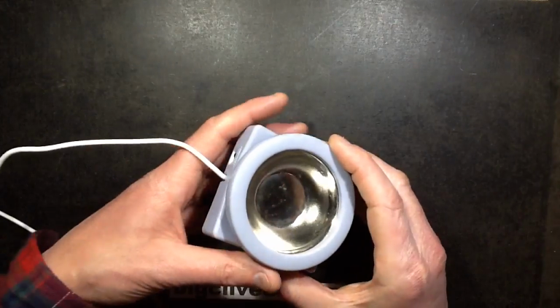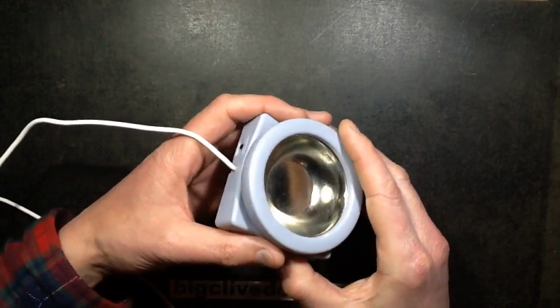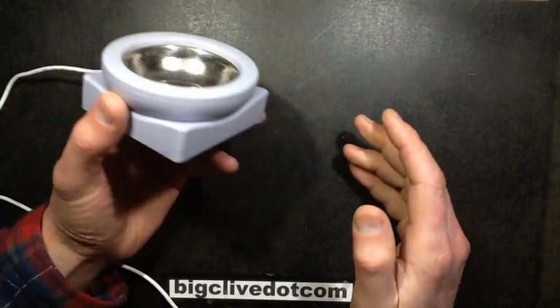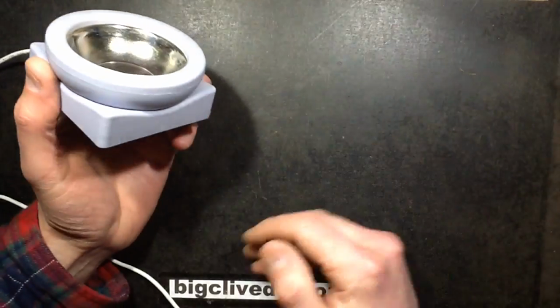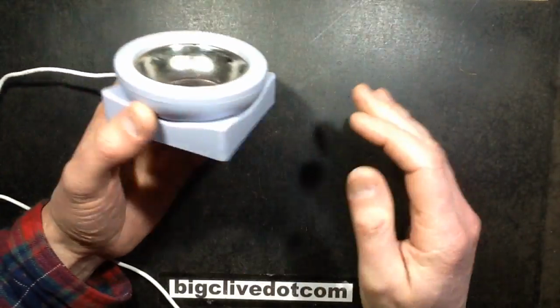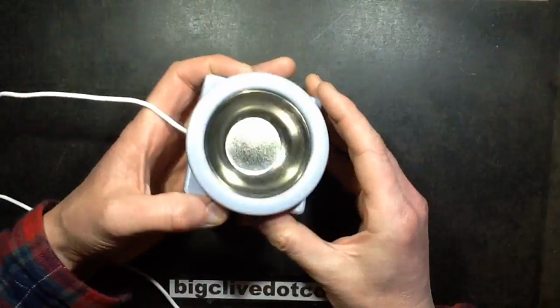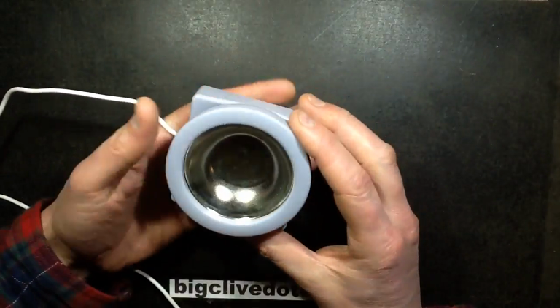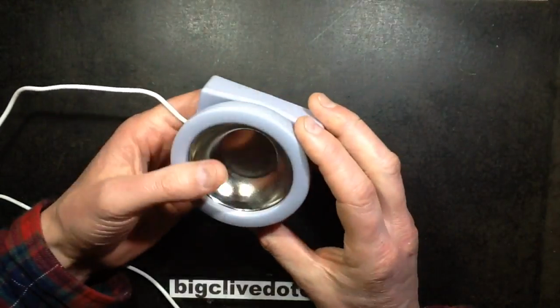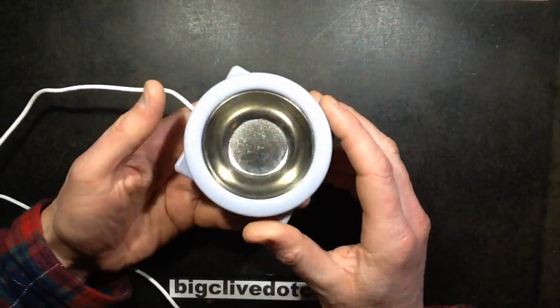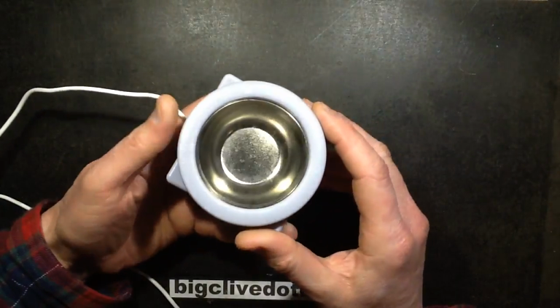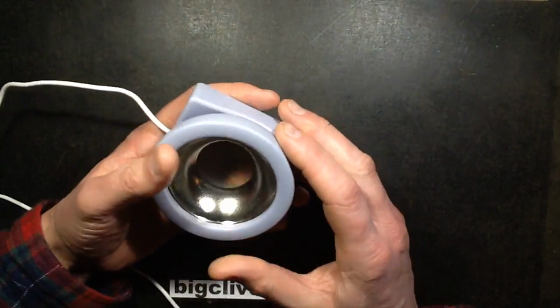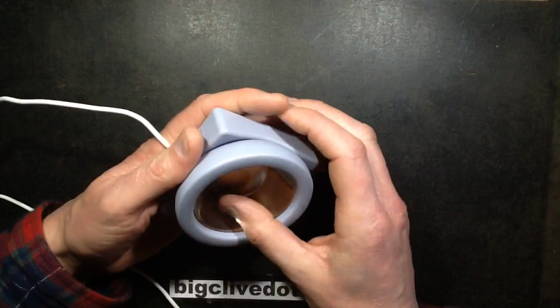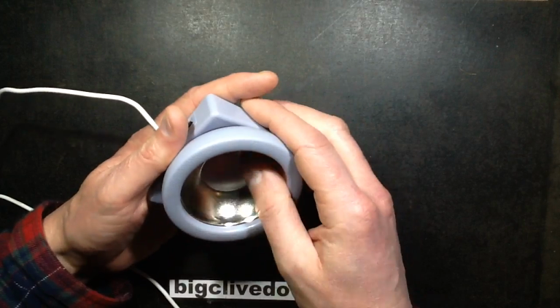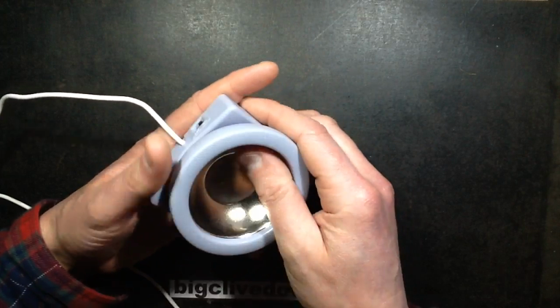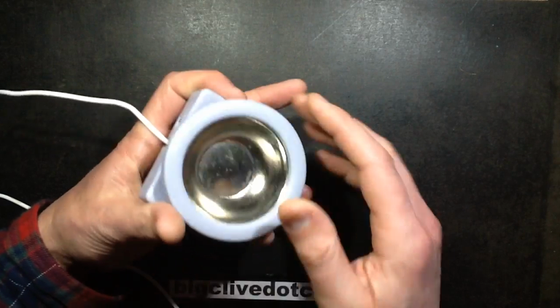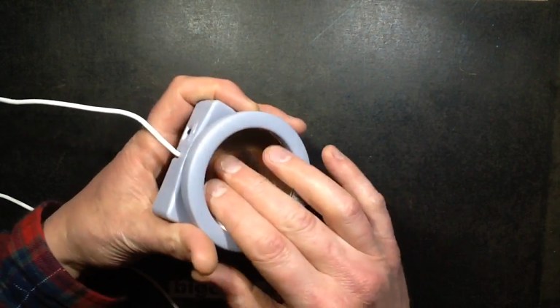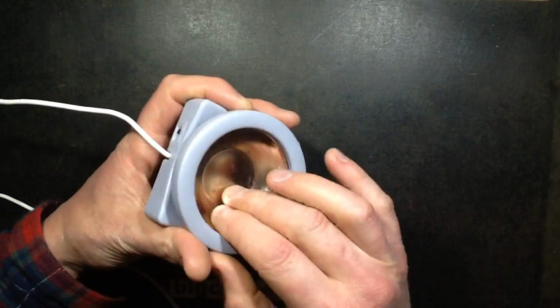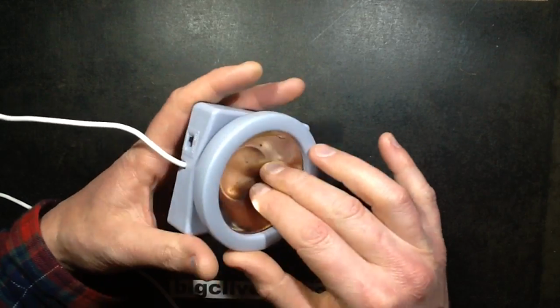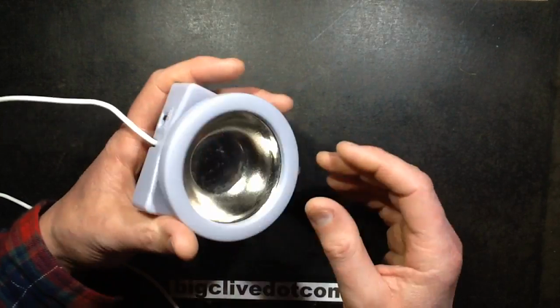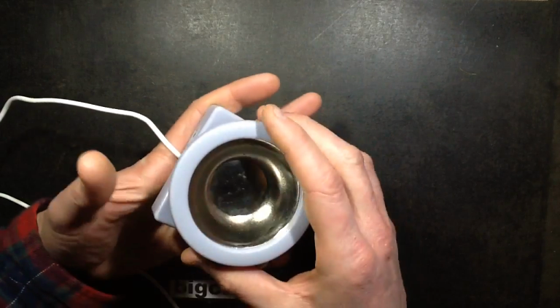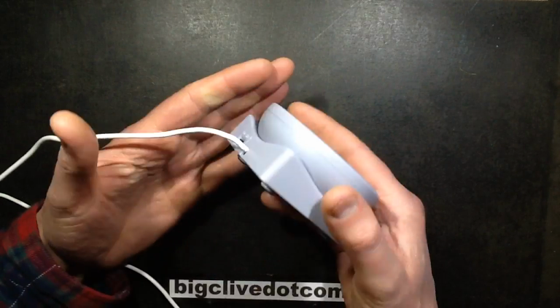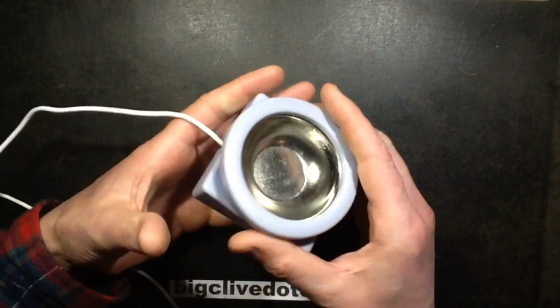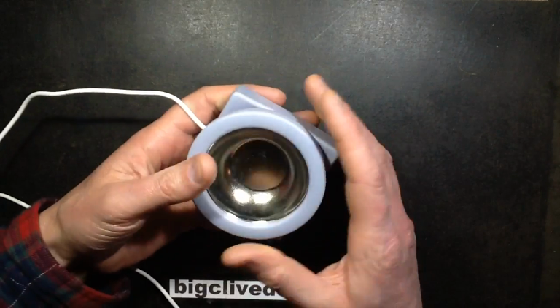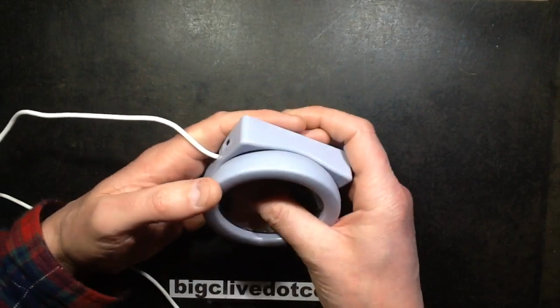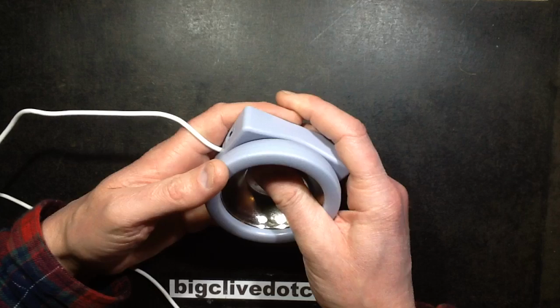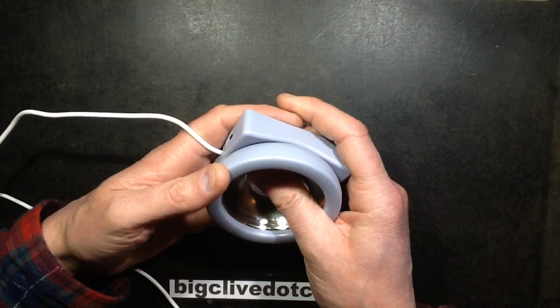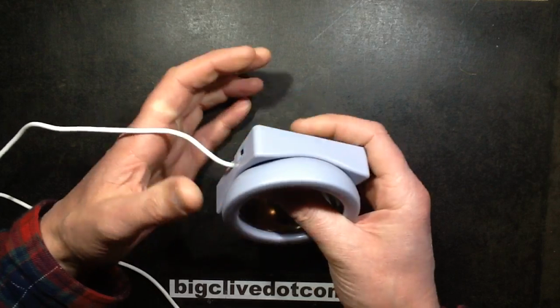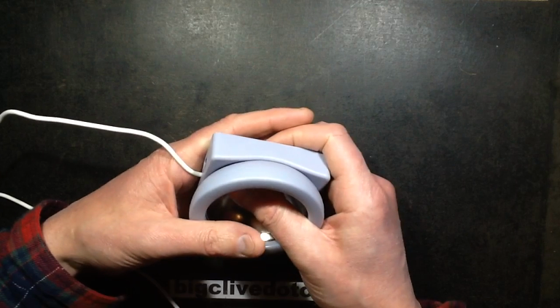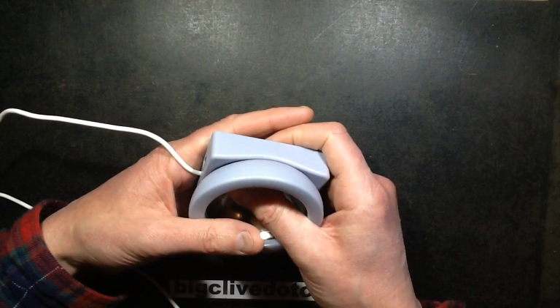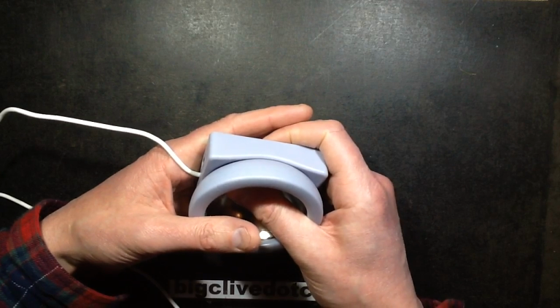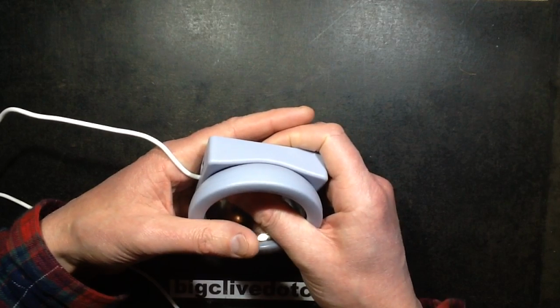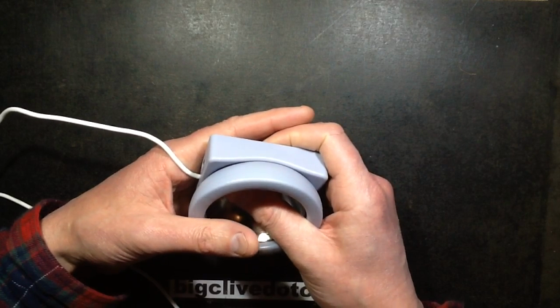This is a USB aroma dish which you're supposed to put some water and oils in, or maybe just the oils on their own. And it warms up, but being USB powered...